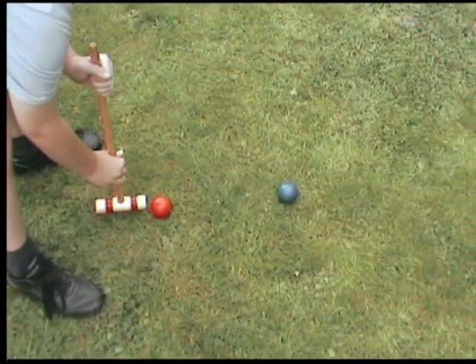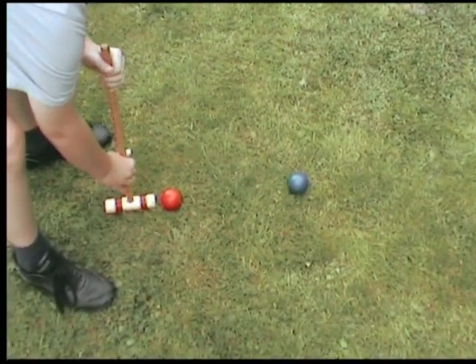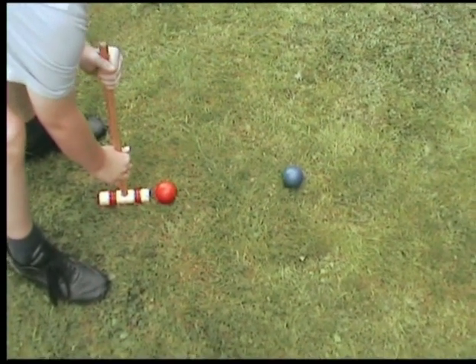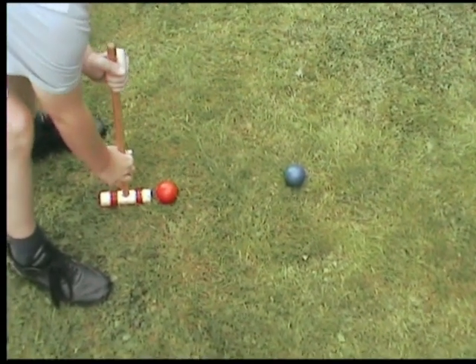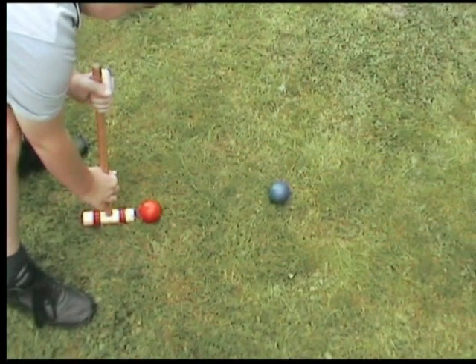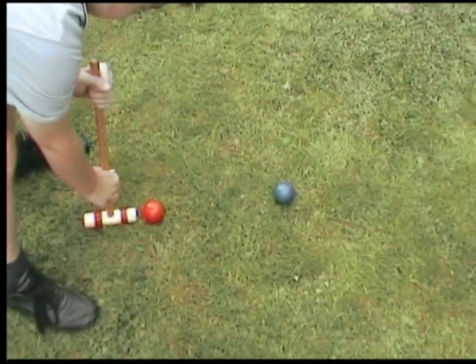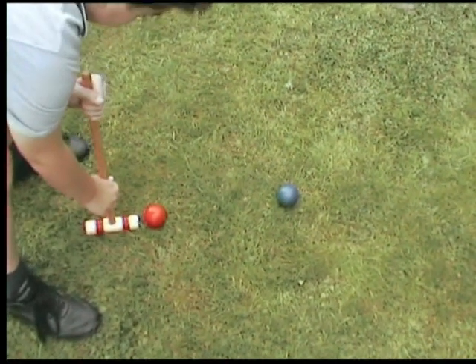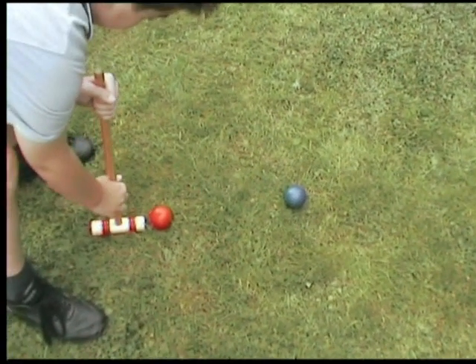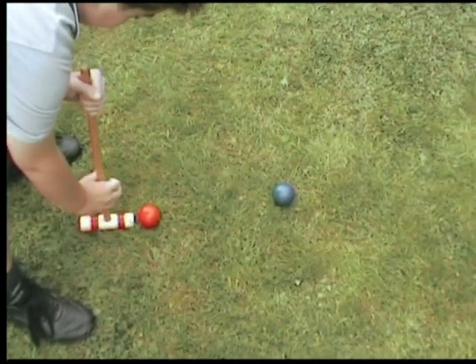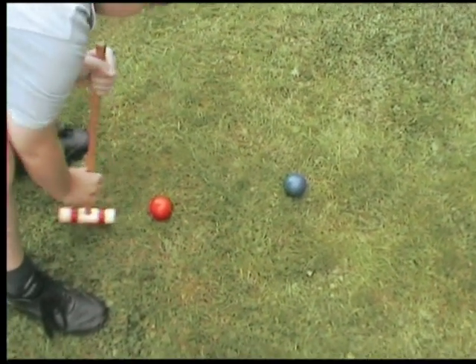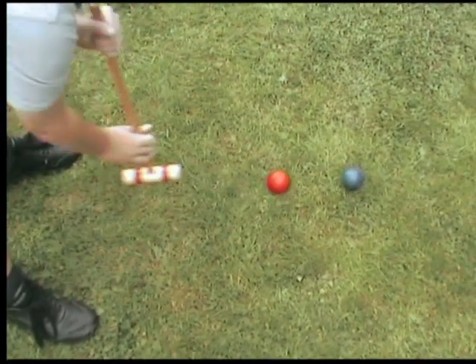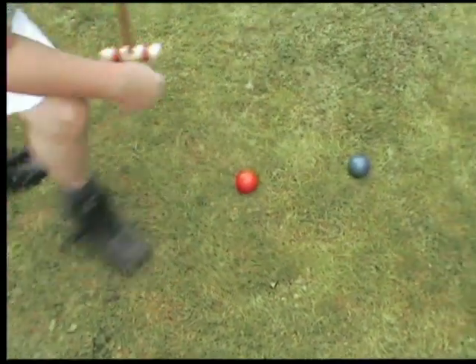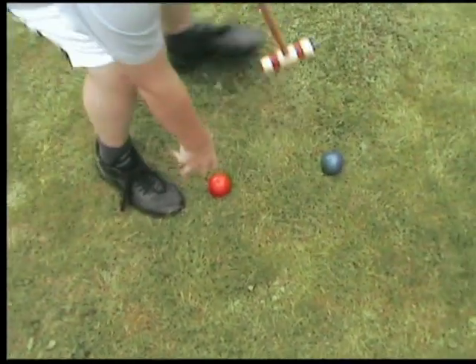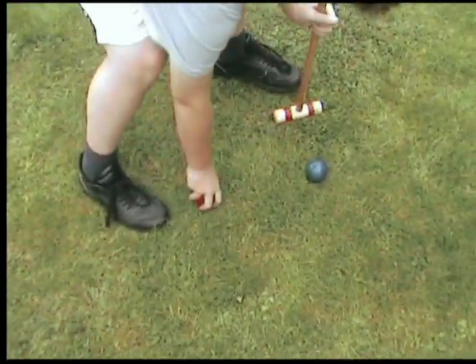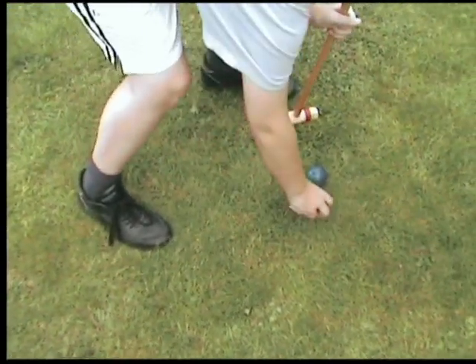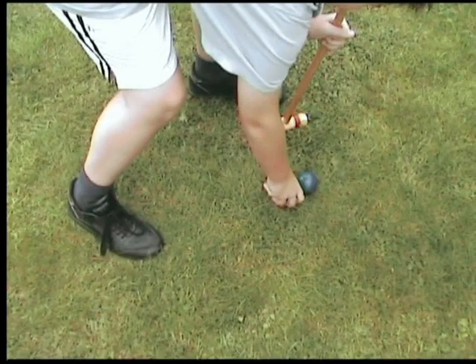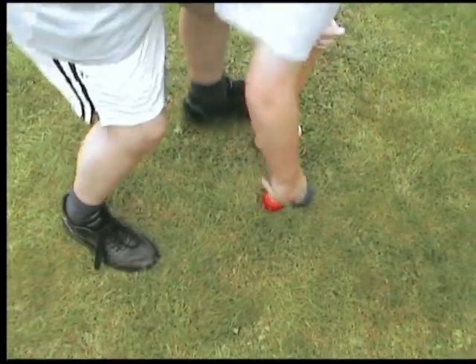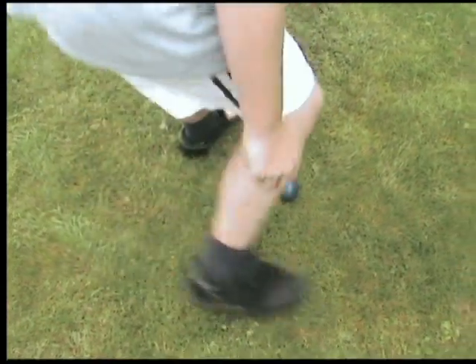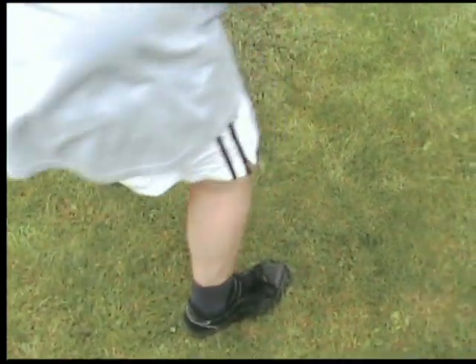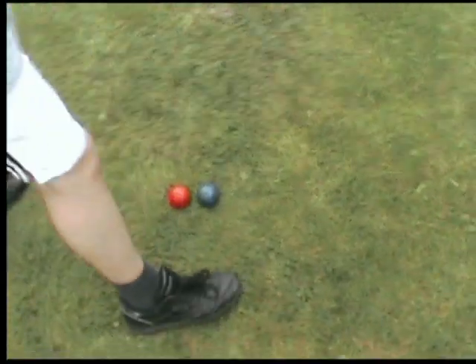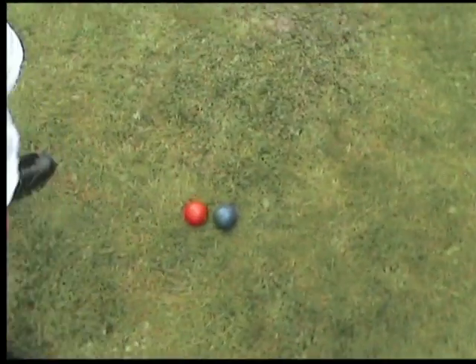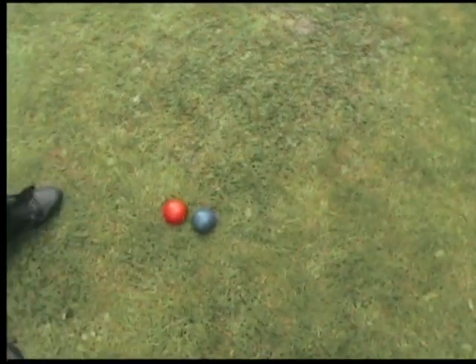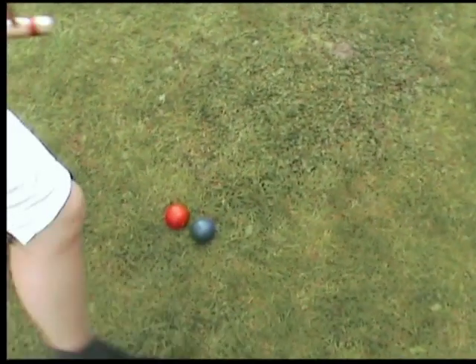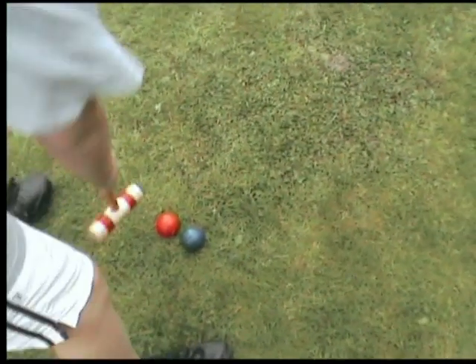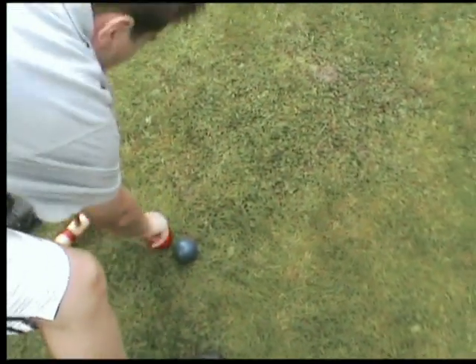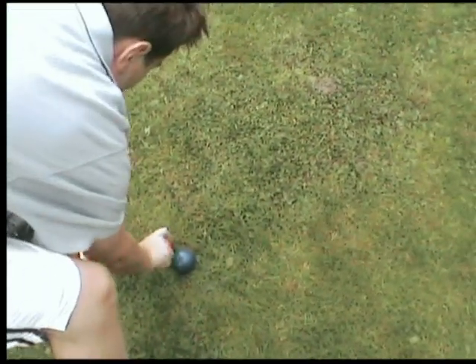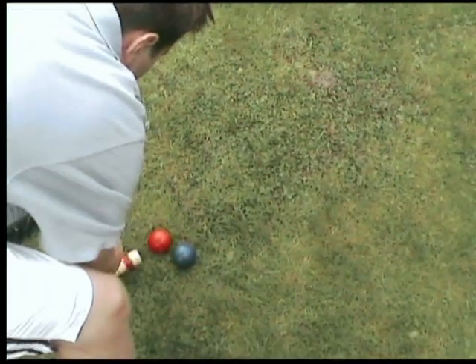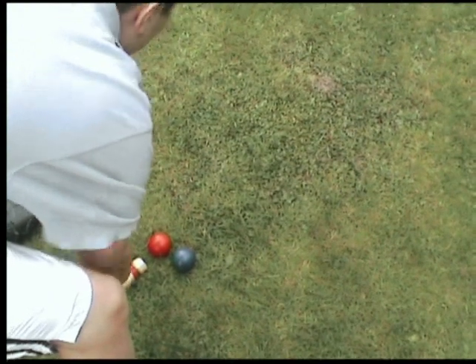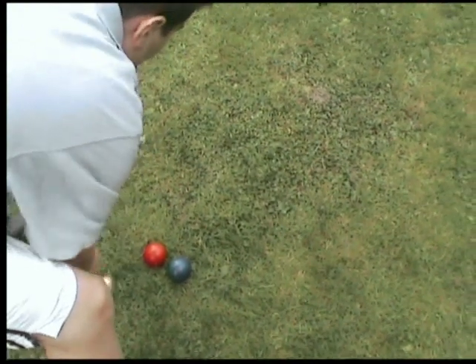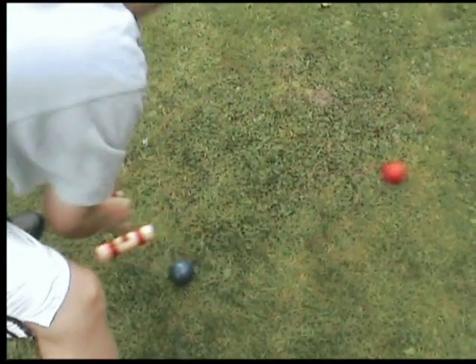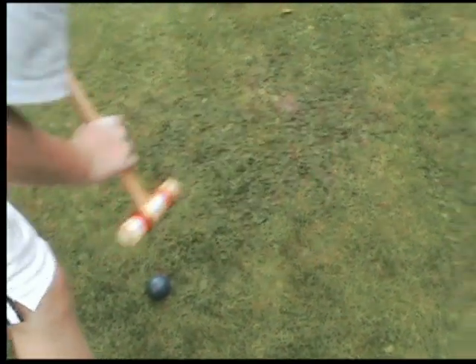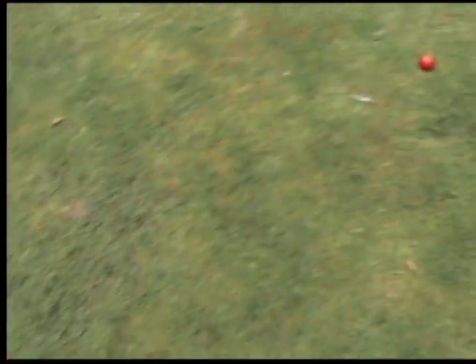There's another tactic you can use to try and manipulate your way around the course. If you hit another player's ball, you can place yours next to theirs — that's called a croquet. Then you've got two shots to do what you like: first, you hit theirs away, then you try and get through the hoop.